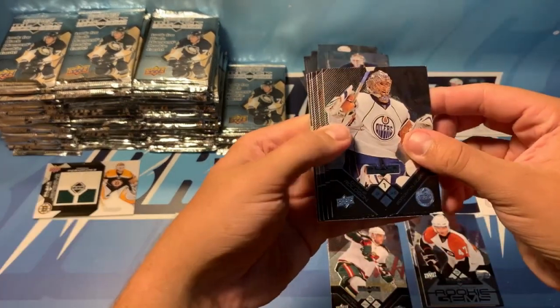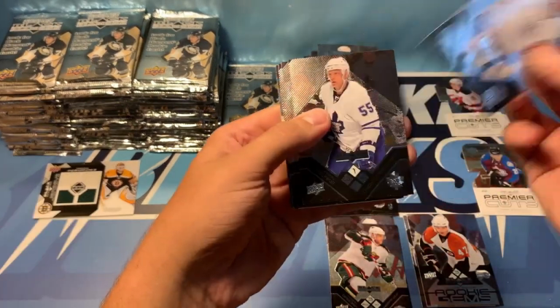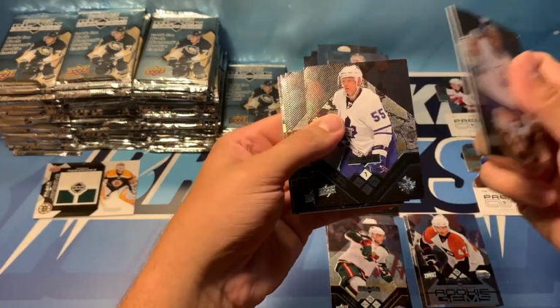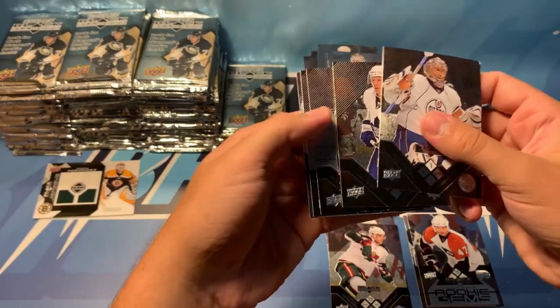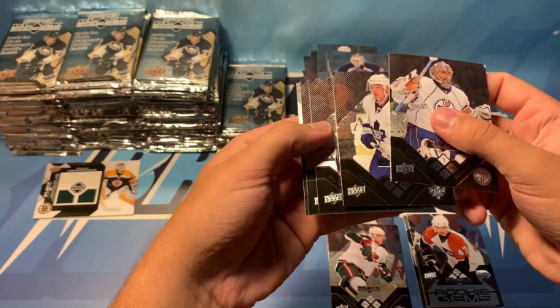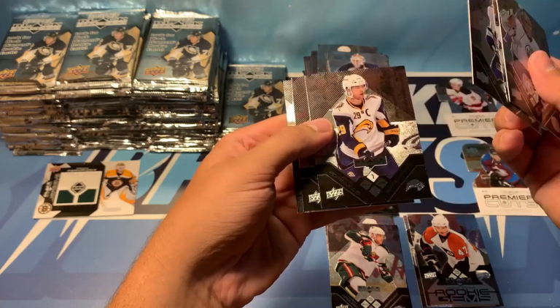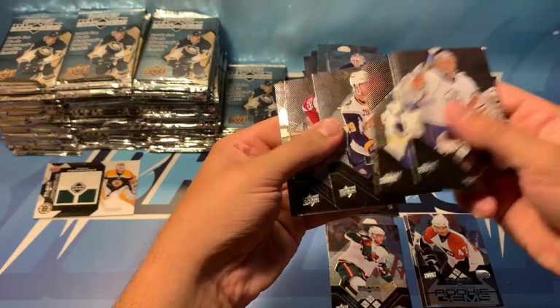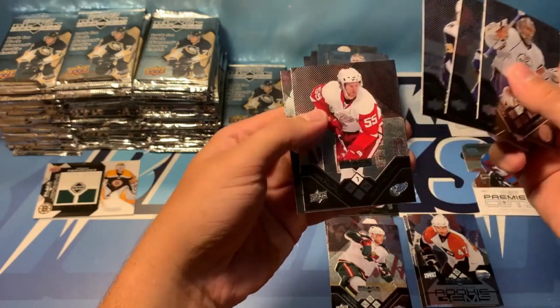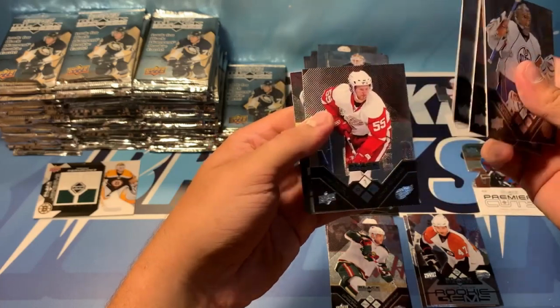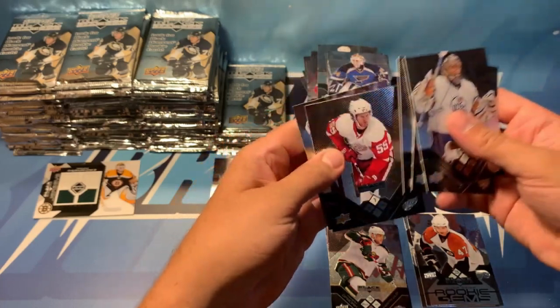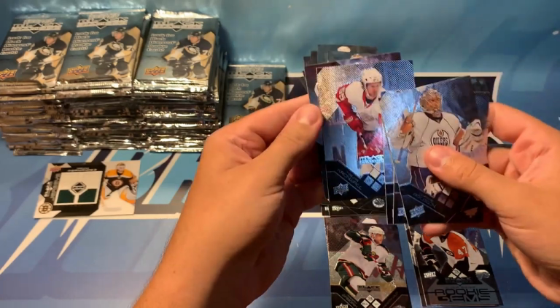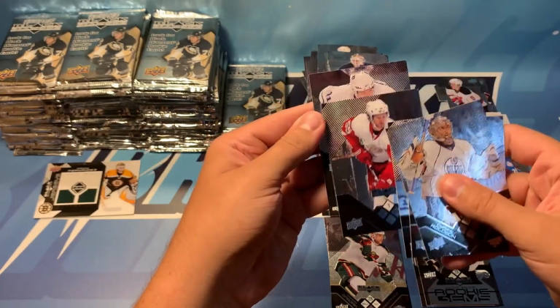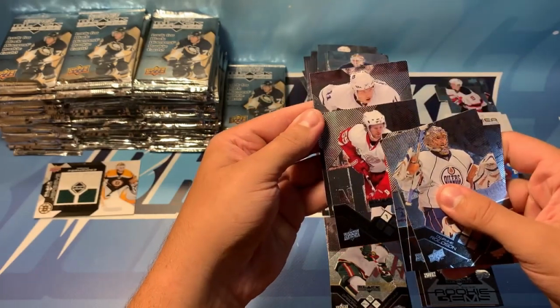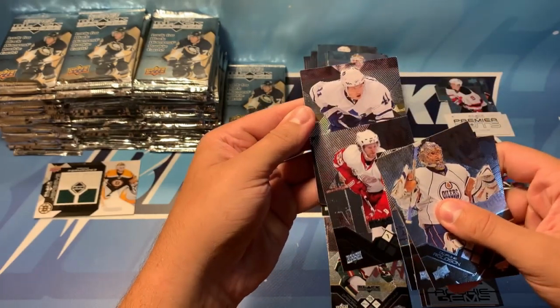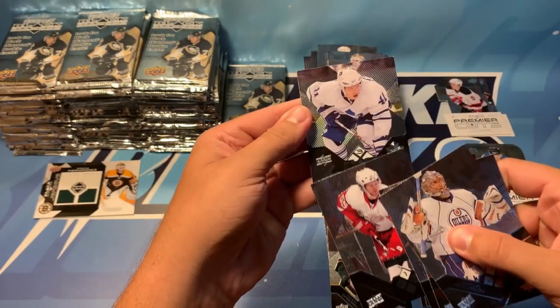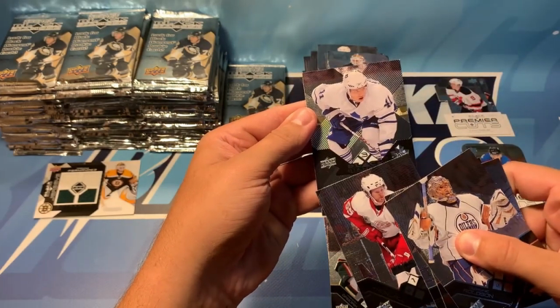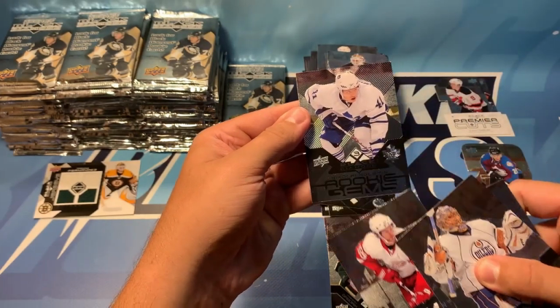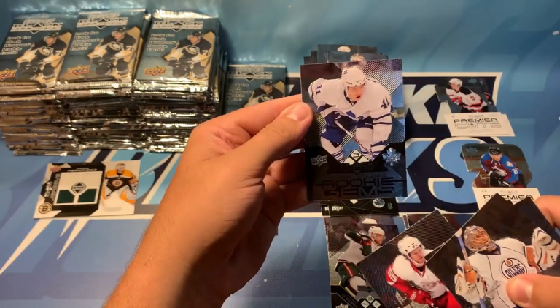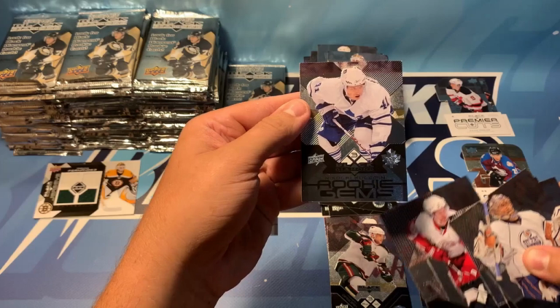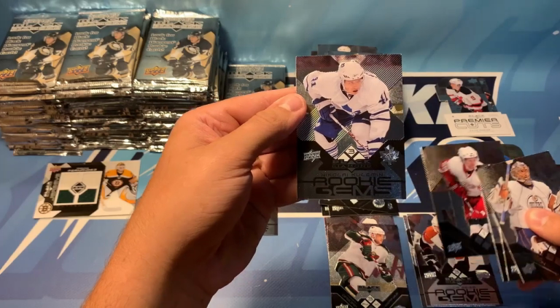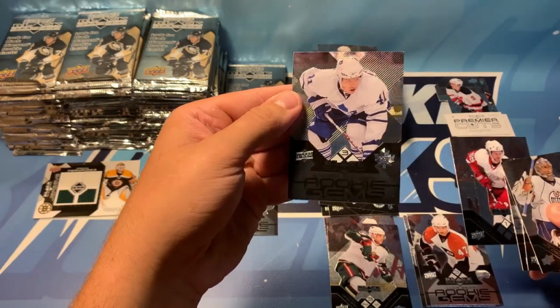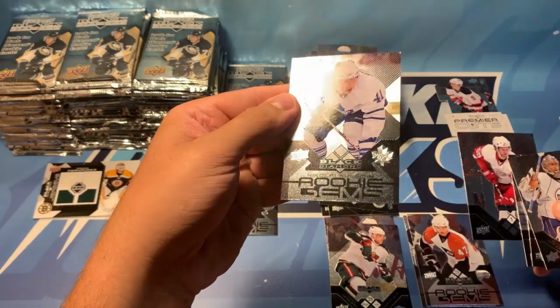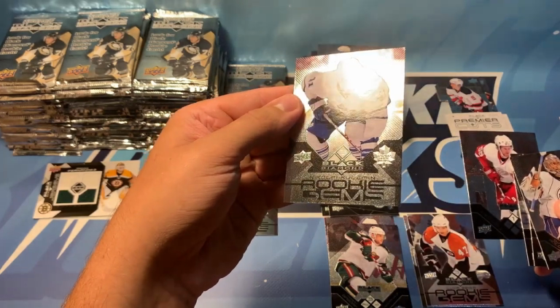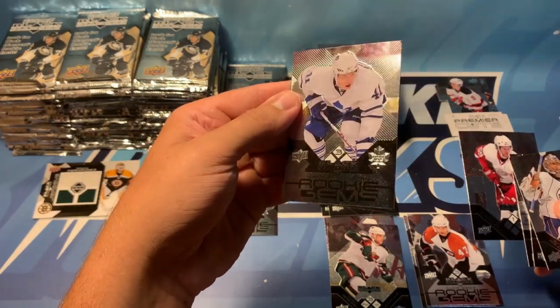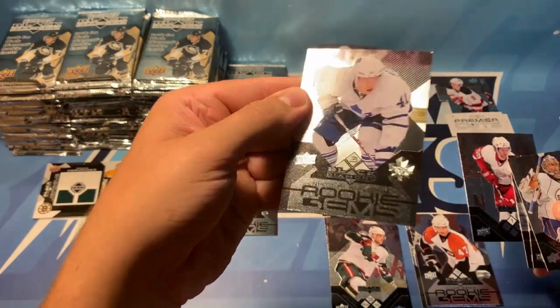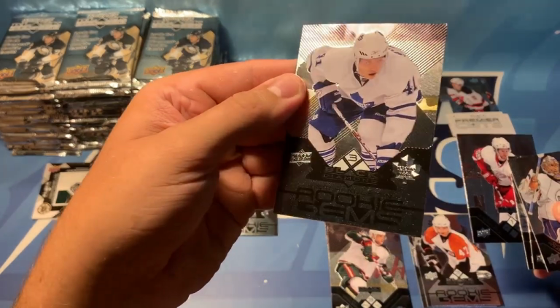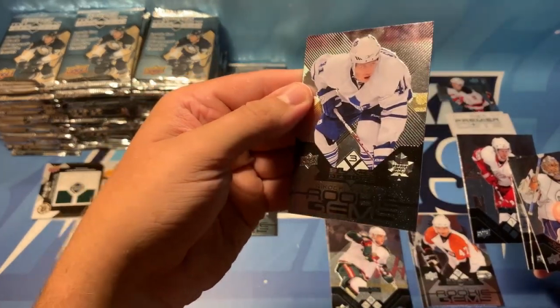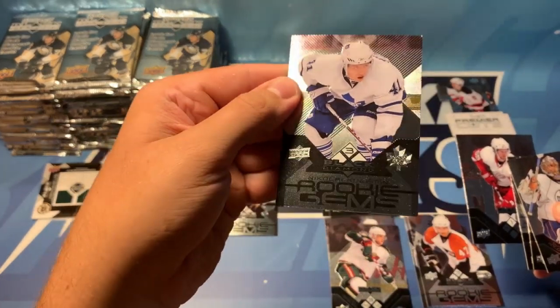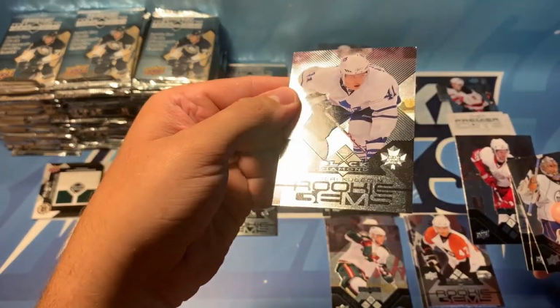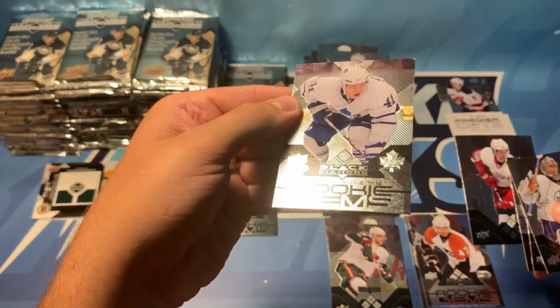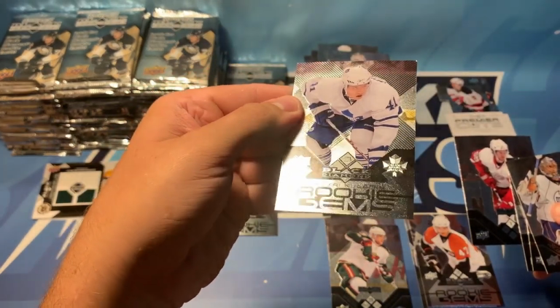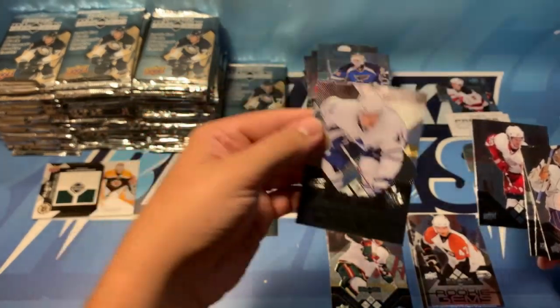Rolston, Blake, Pominville, Cronwall. We've got another rookie here — that is a Tlusty. A Kuliman — Nikolai Kuliman — and triple diamond. As you can see there, Nikolai Kuliman.